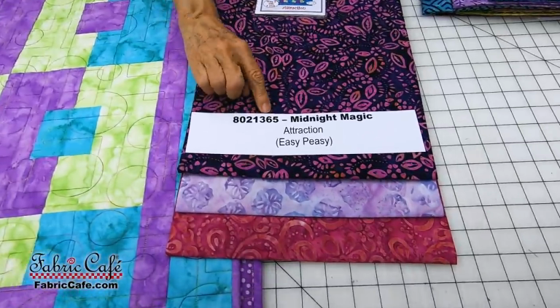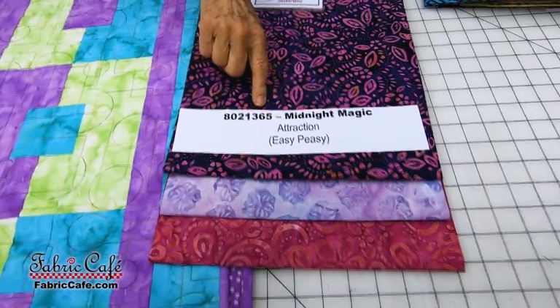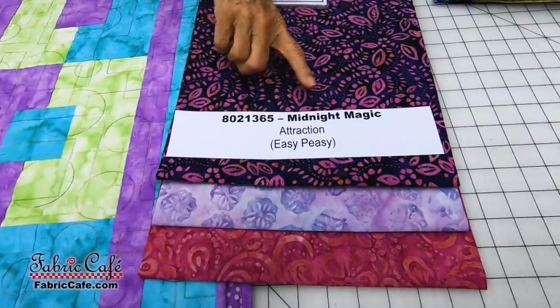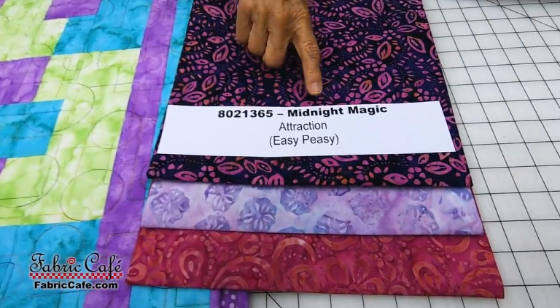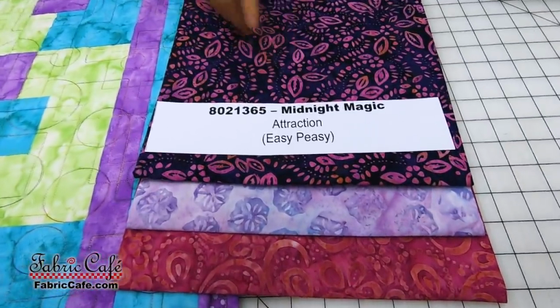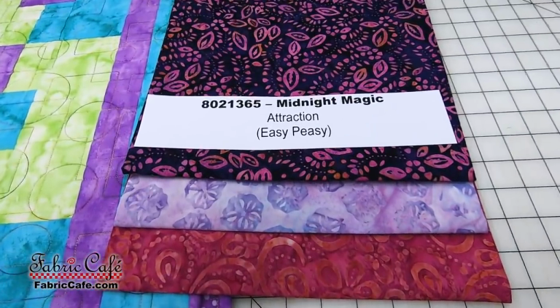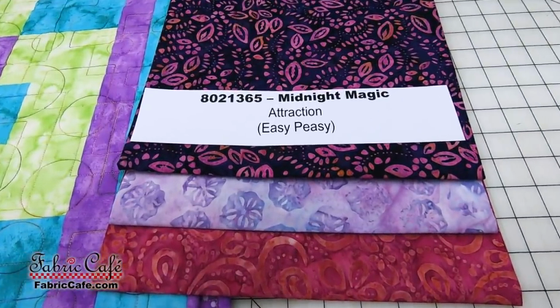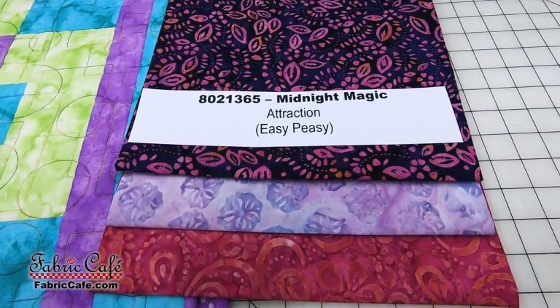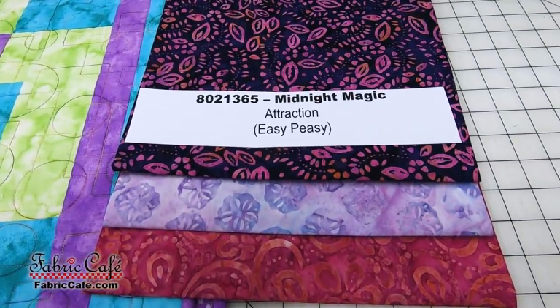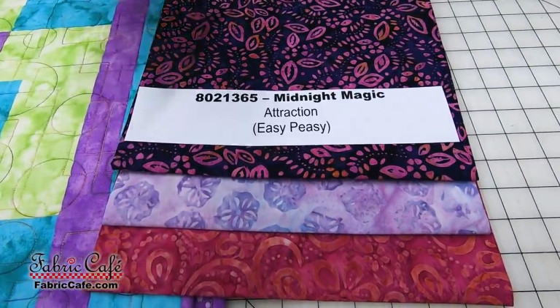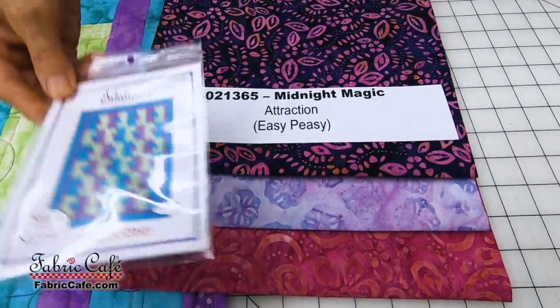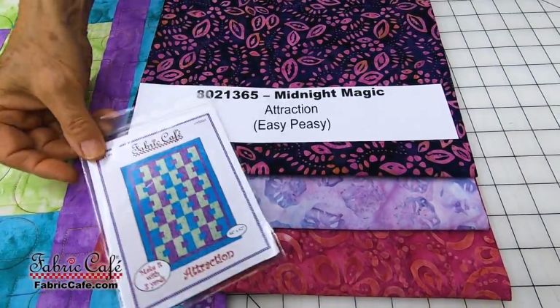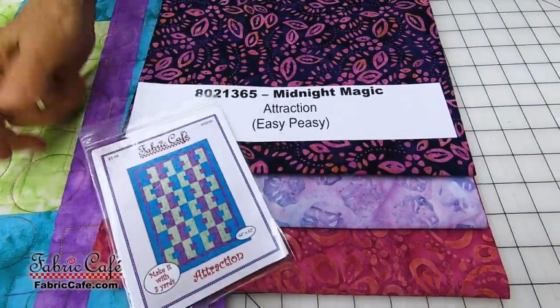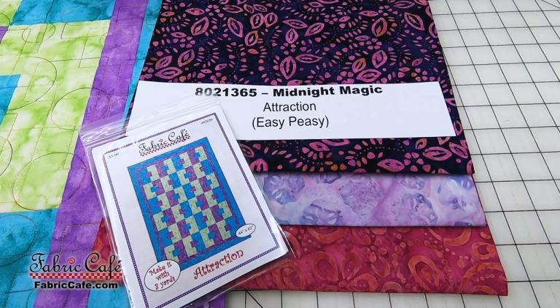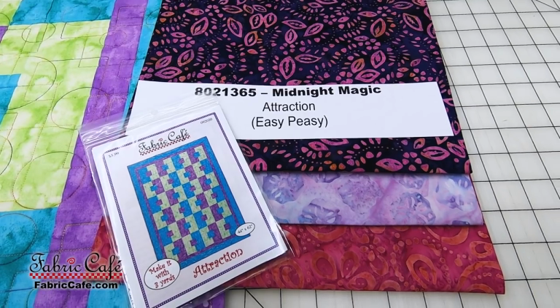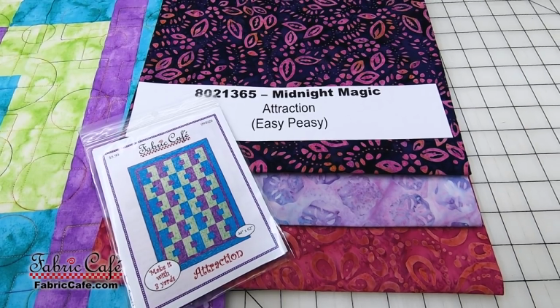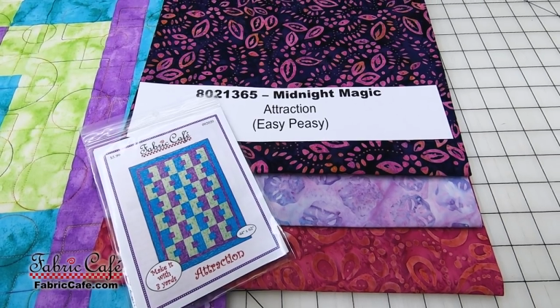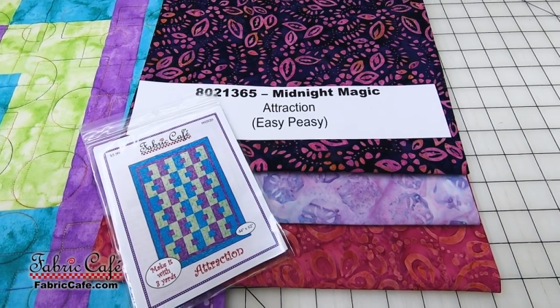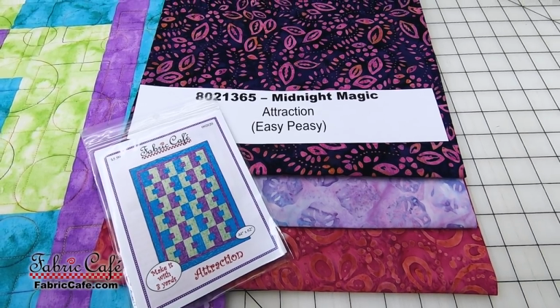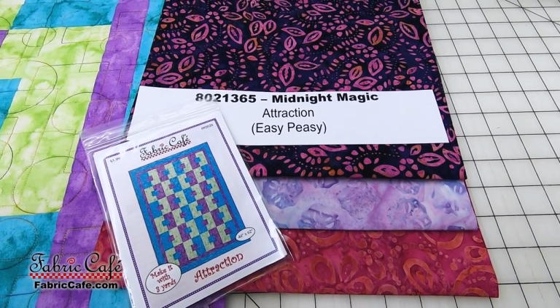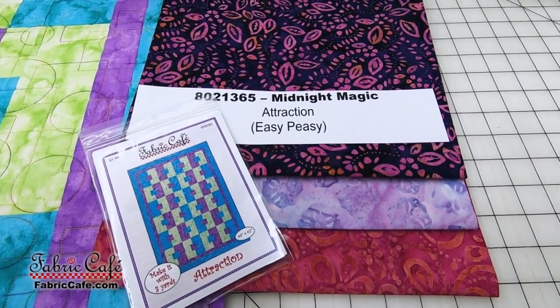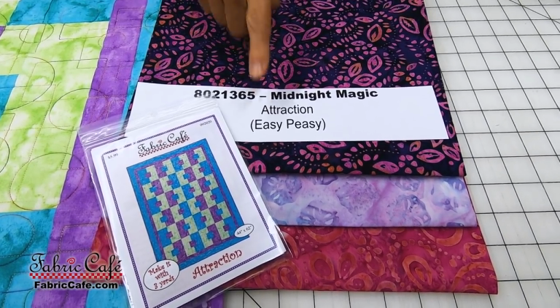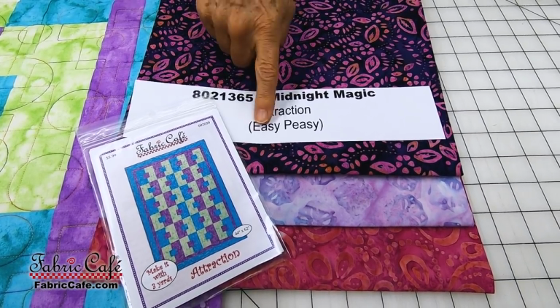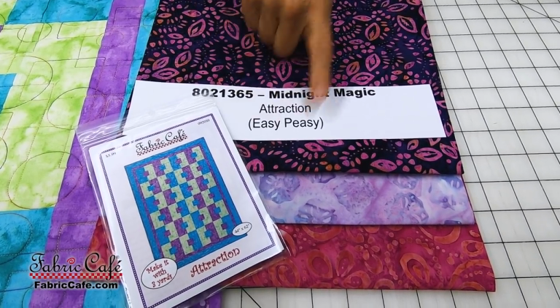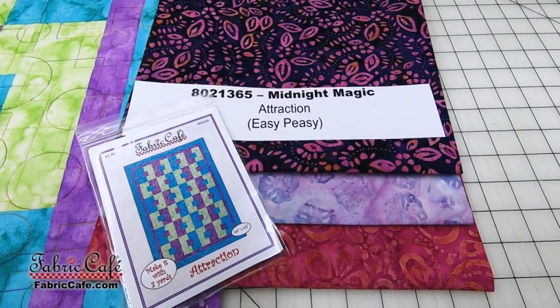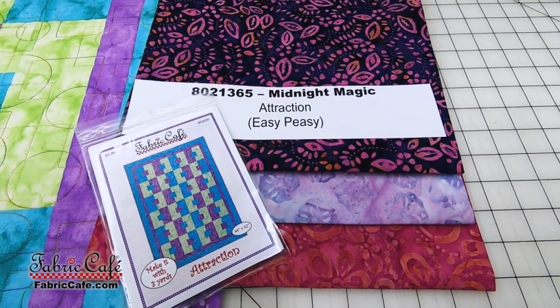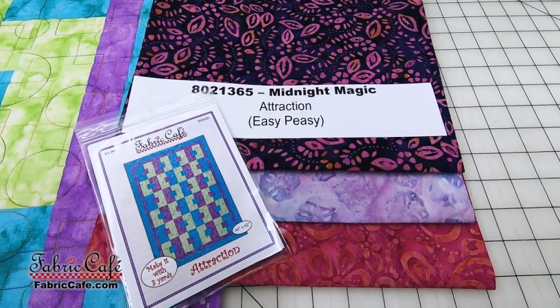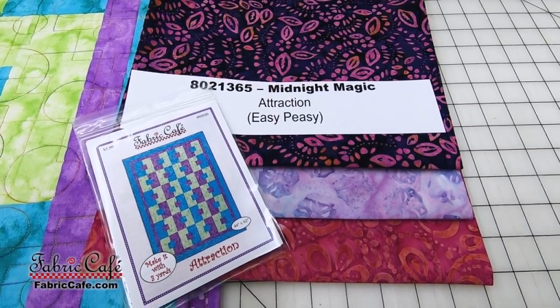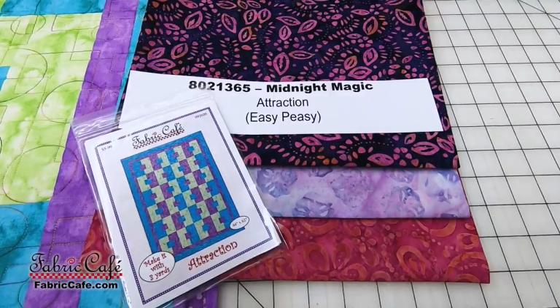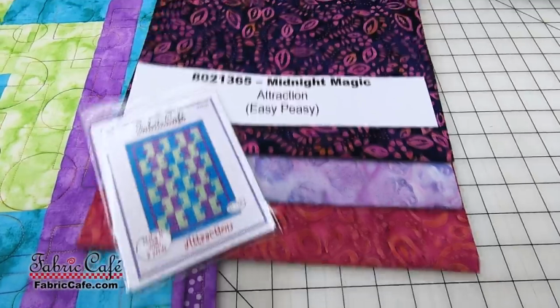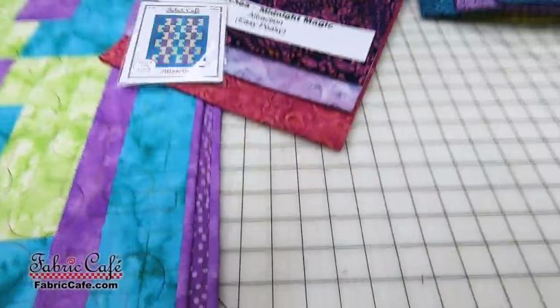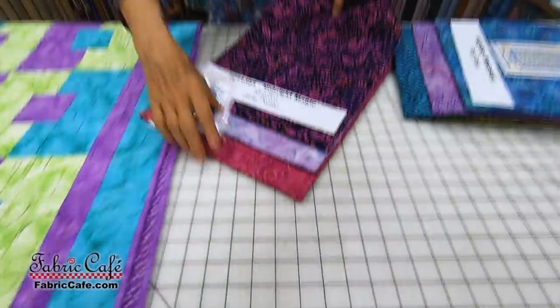The kit number is 8021-365, Midnight Magic. Attraction is the pattern — it comes as an individual, and it also comes in the book Easy Peasy Three Yard Quilts.